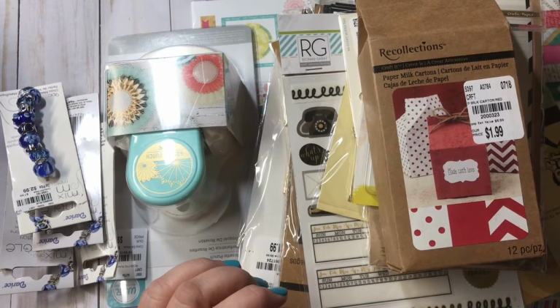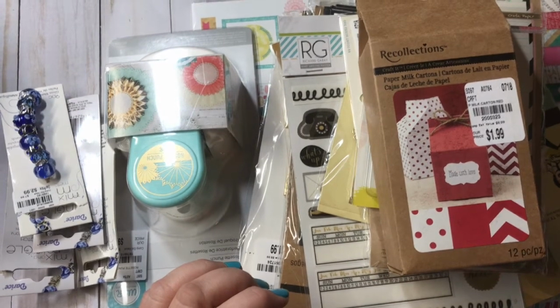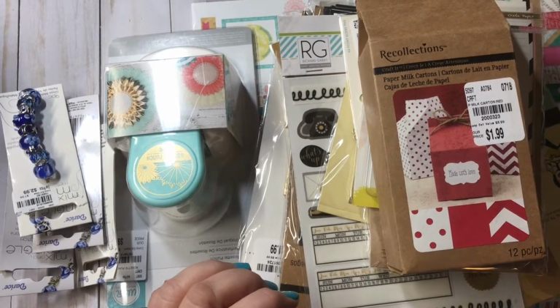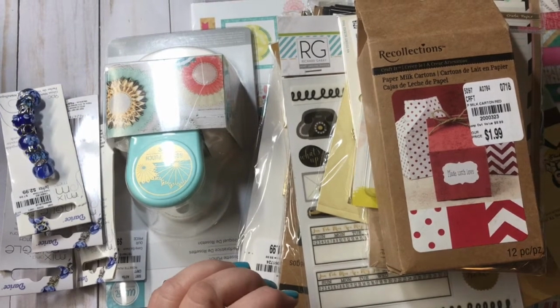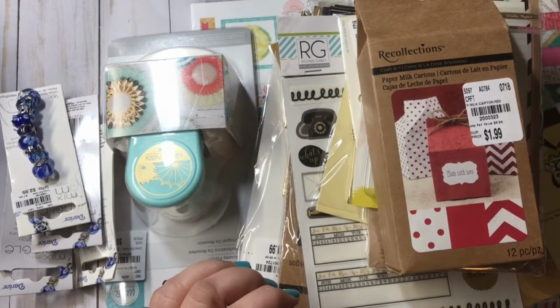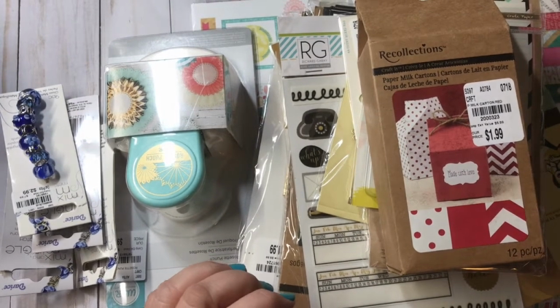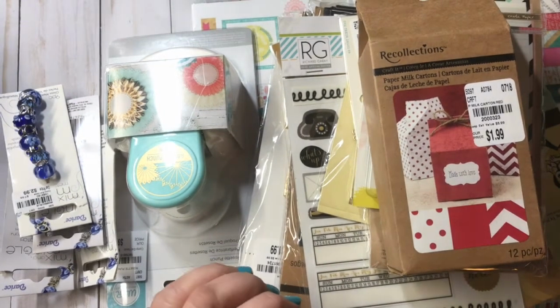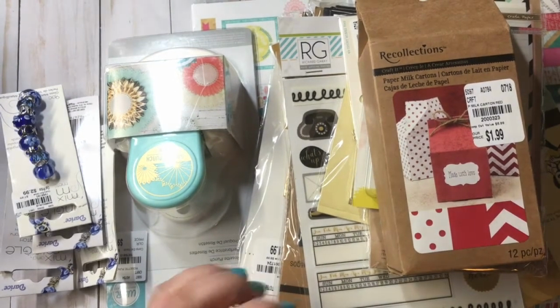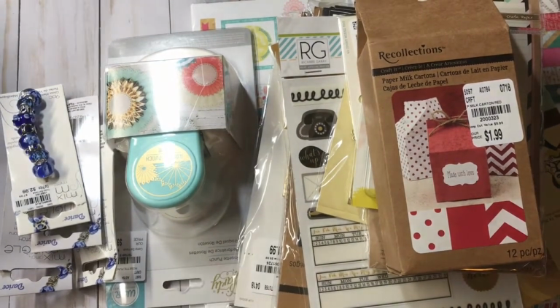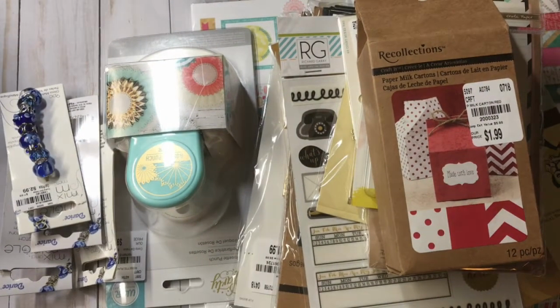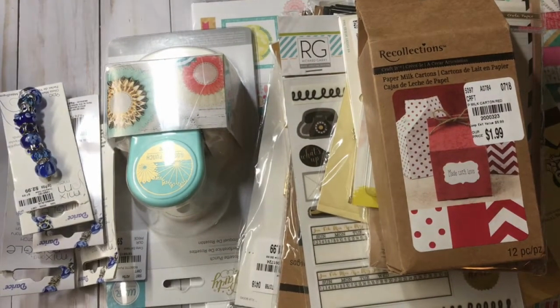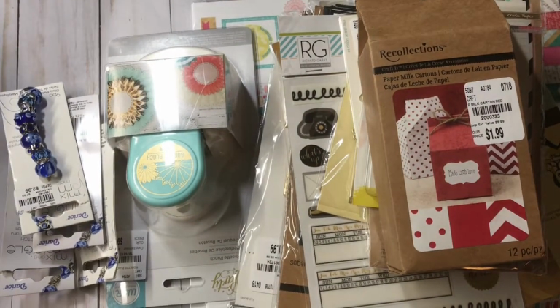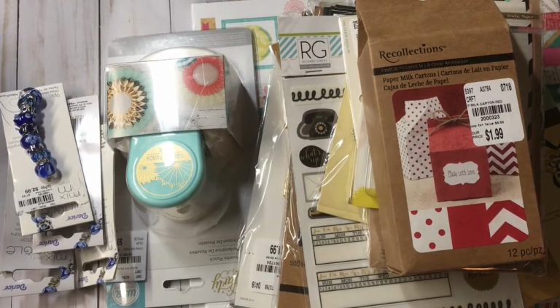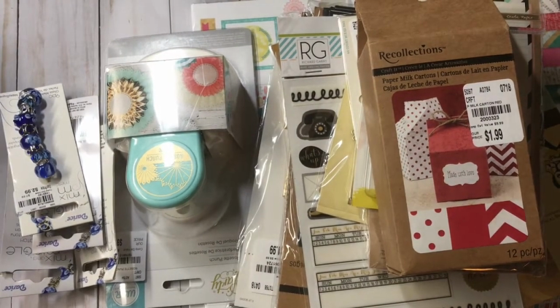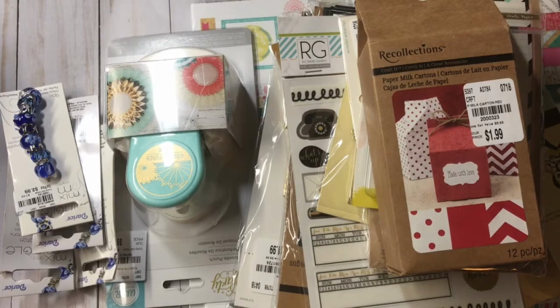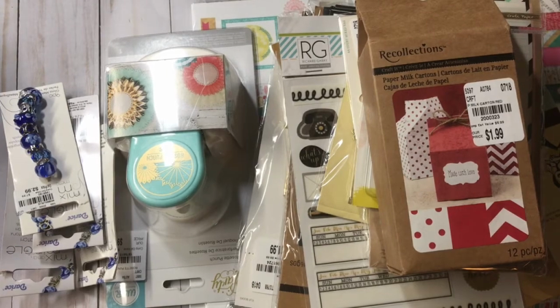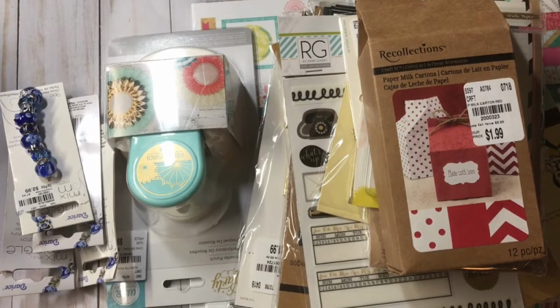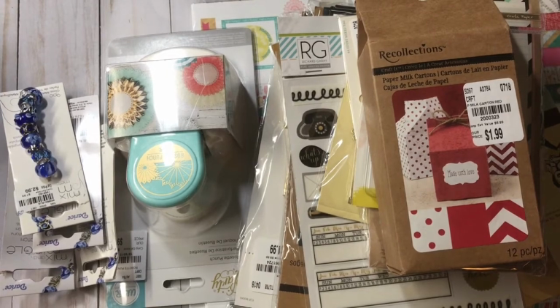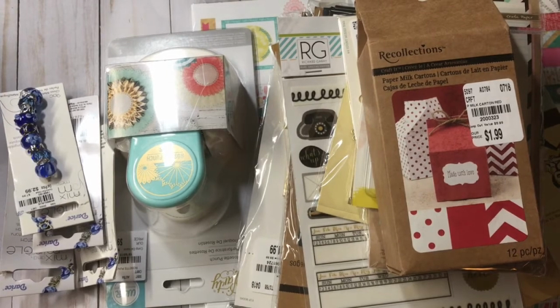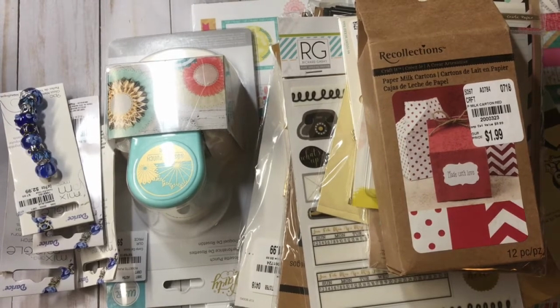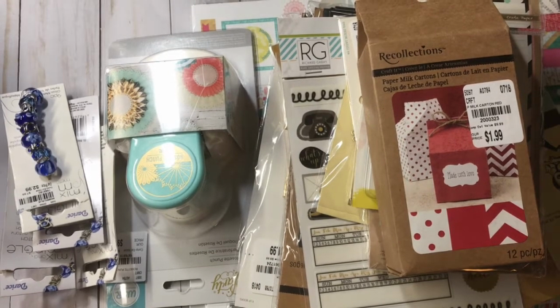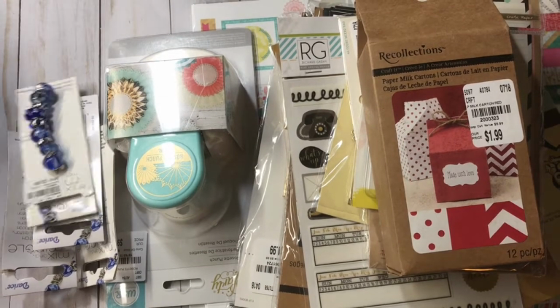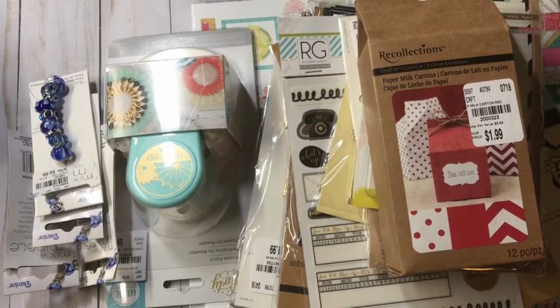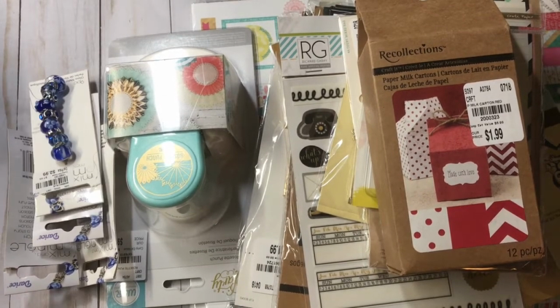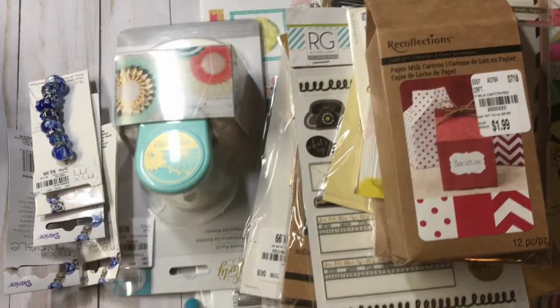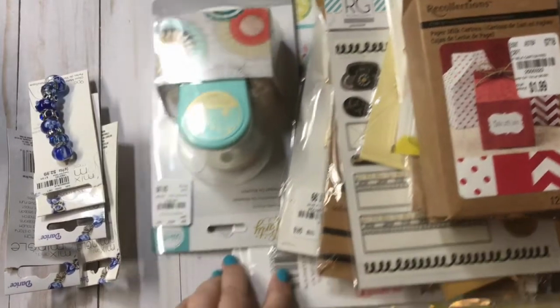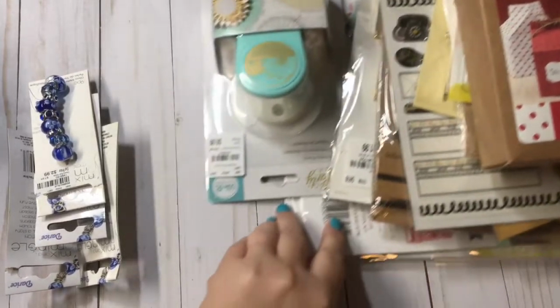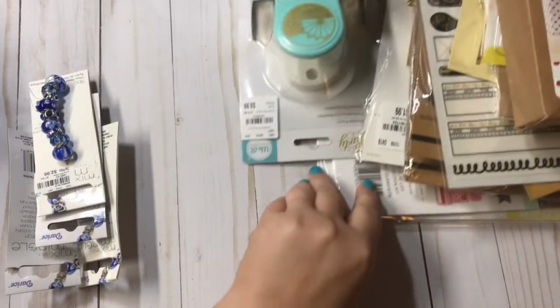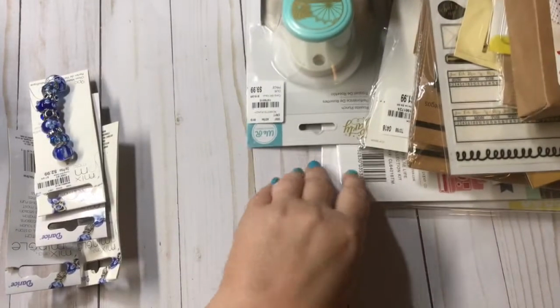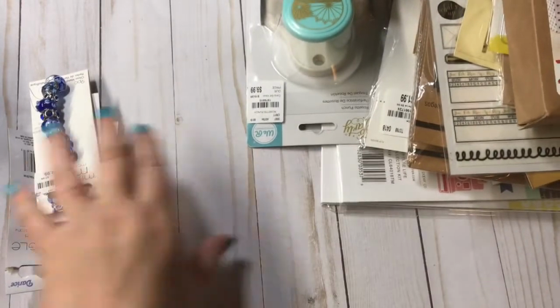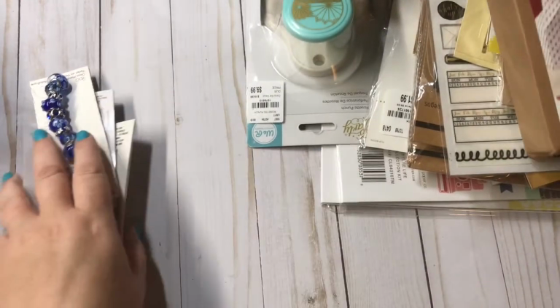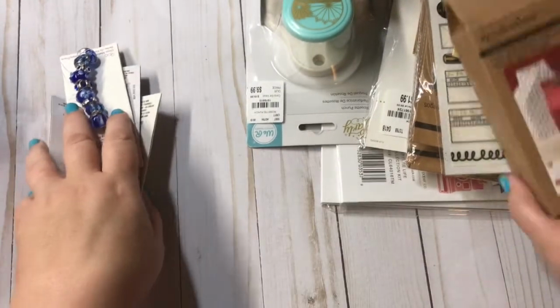Hey everyone, Christy with Anchor Live 5. Thanks for stopping by. I have a Tuesday morning haul to share with you all today, so let's get started.